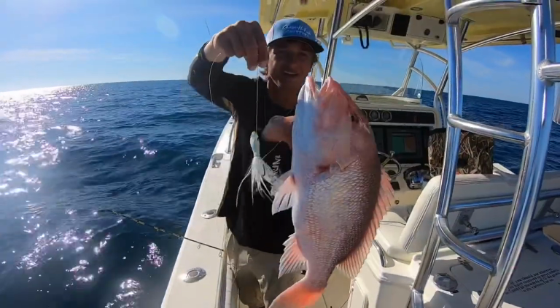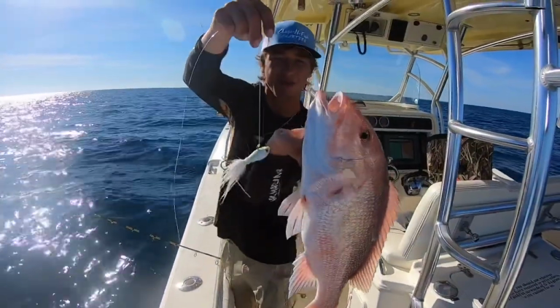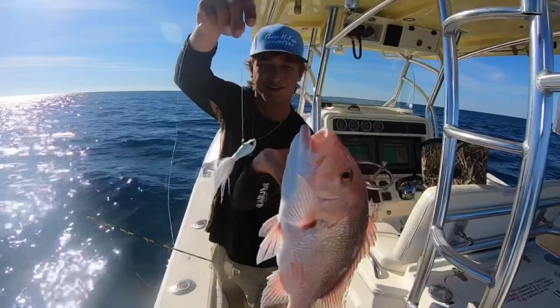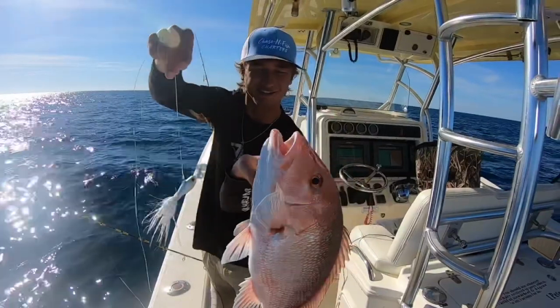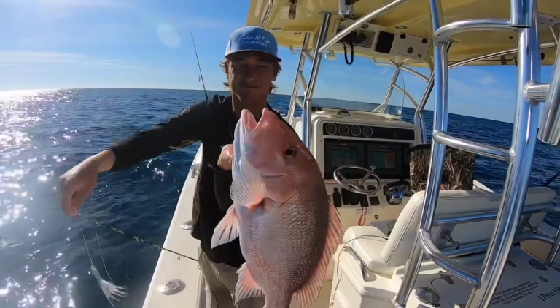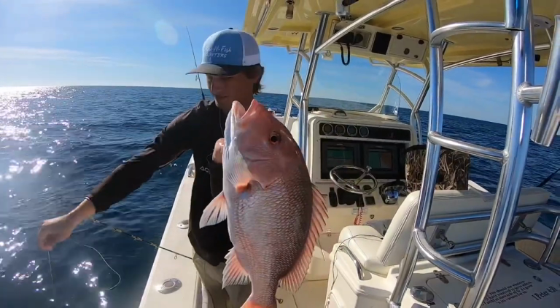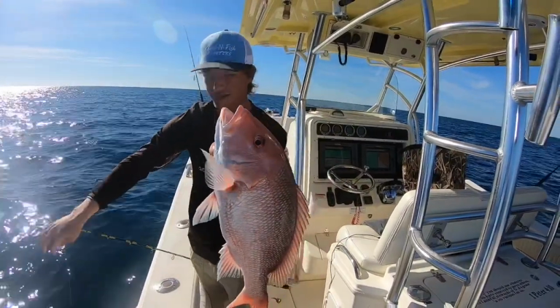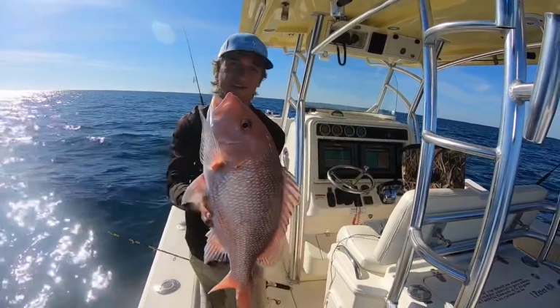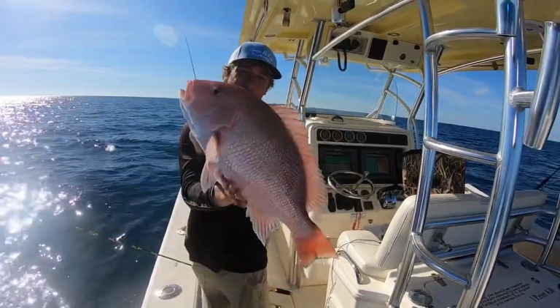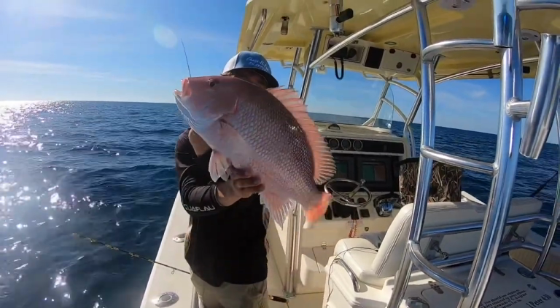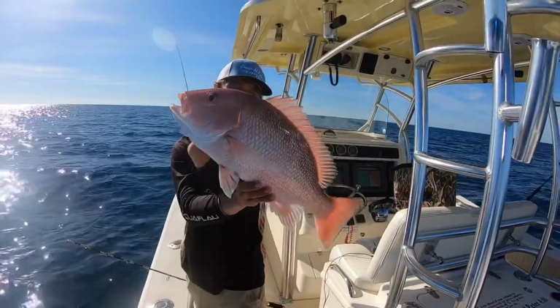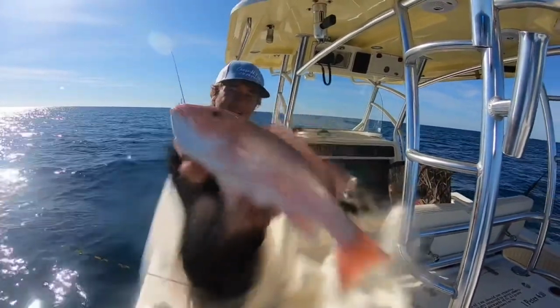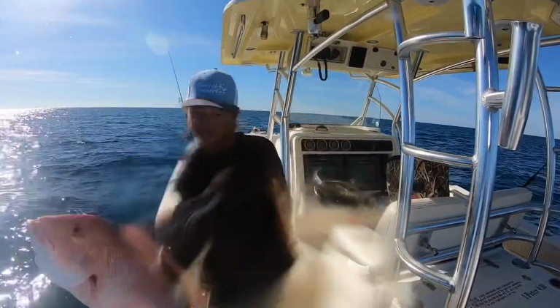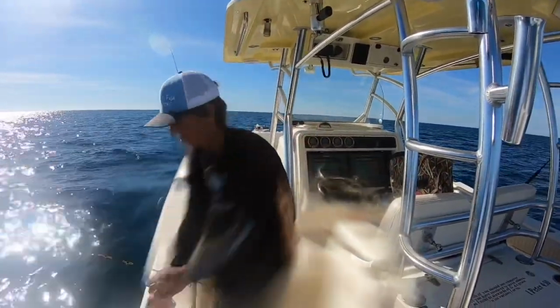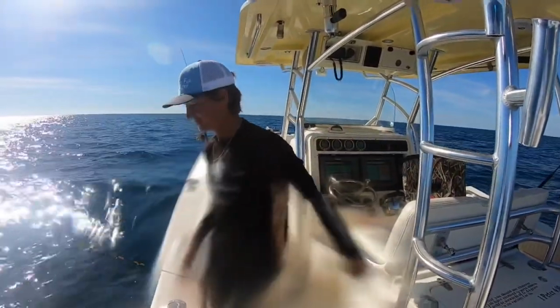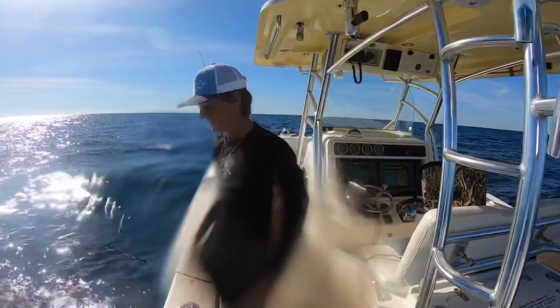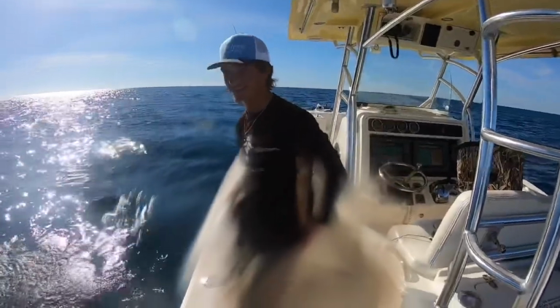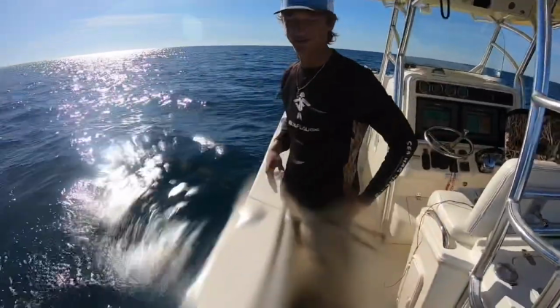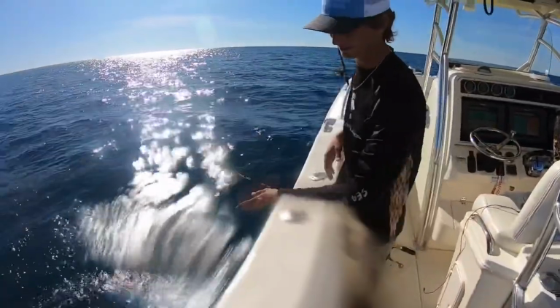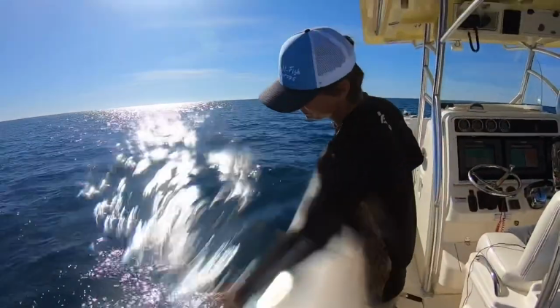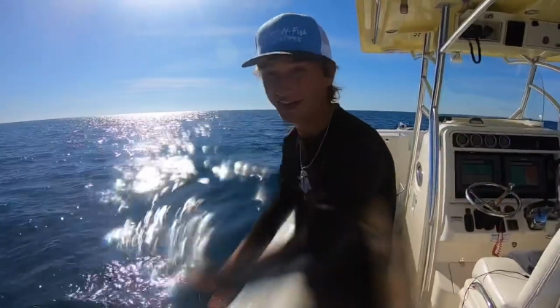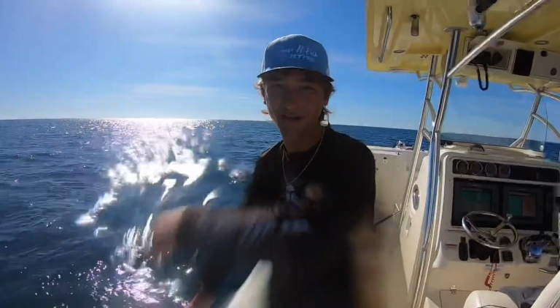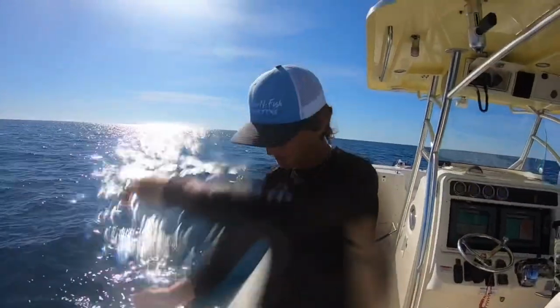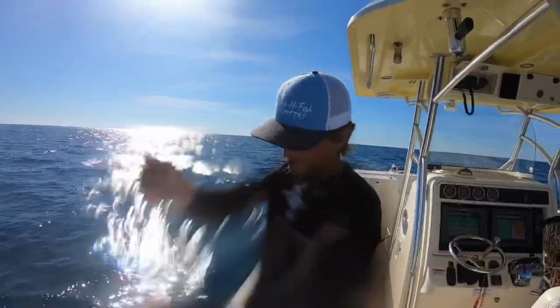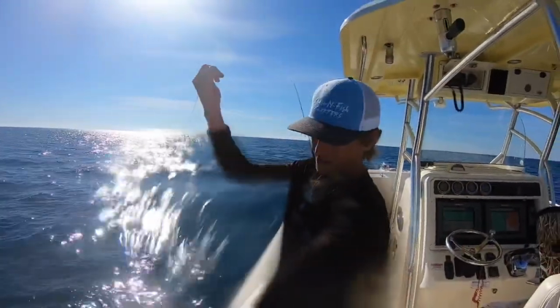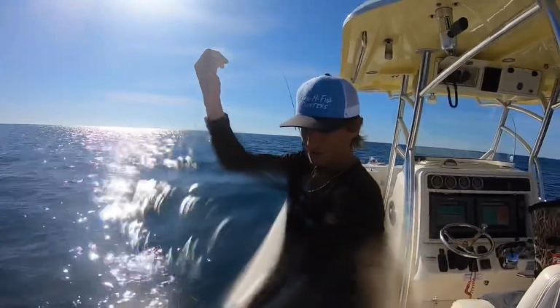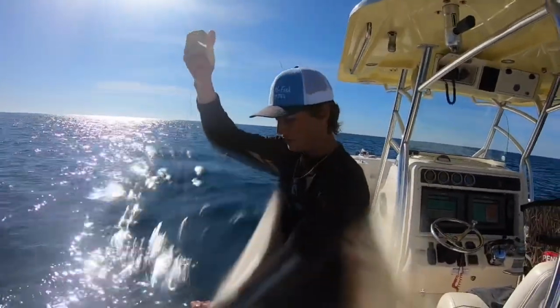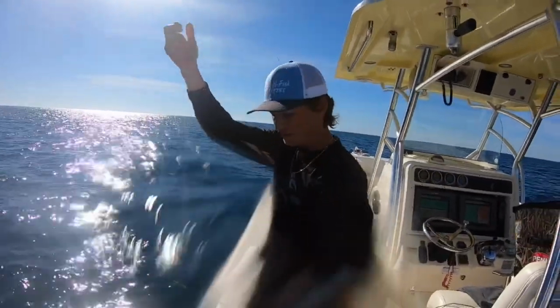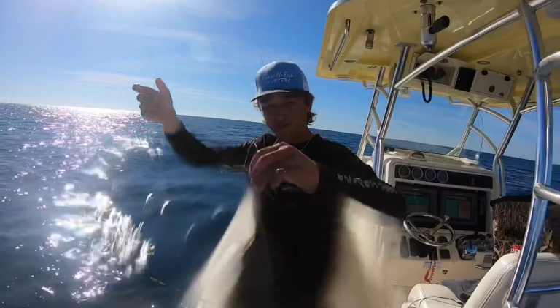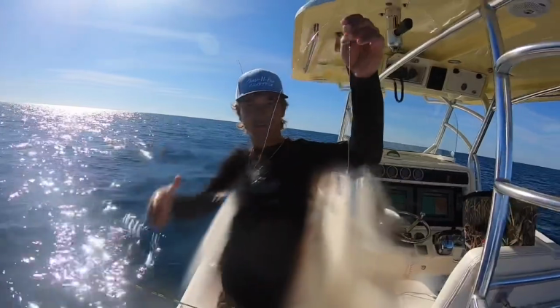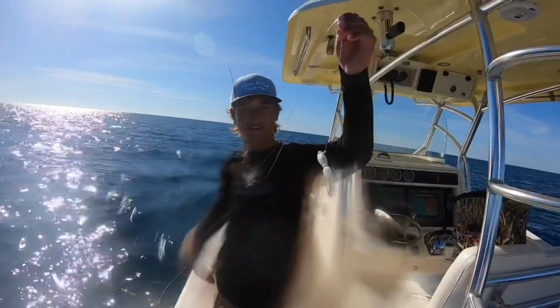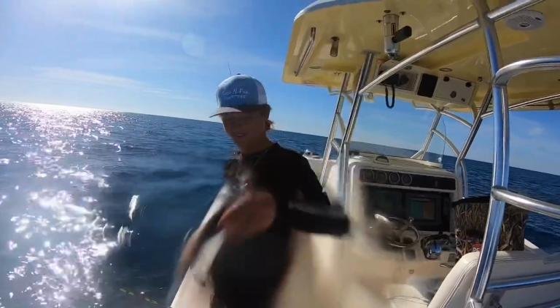Just popped him right there on the Jig. Not ready to snap it, so we're going to throw him back. There we go. But there you go — that's the new Spro Jigs for you. They work.